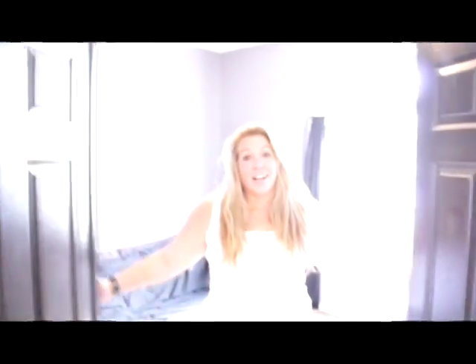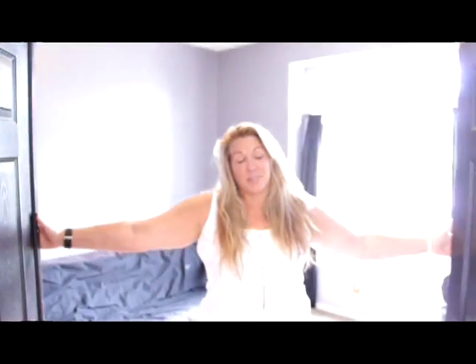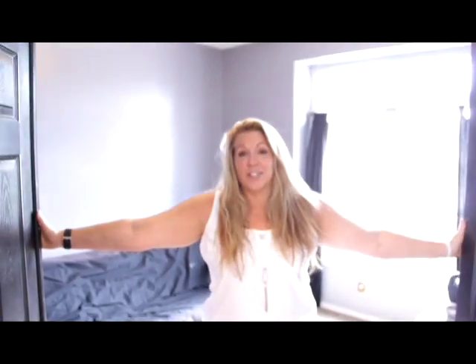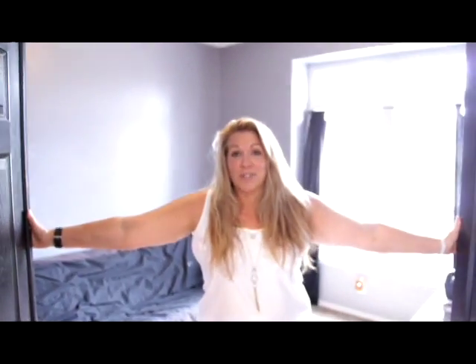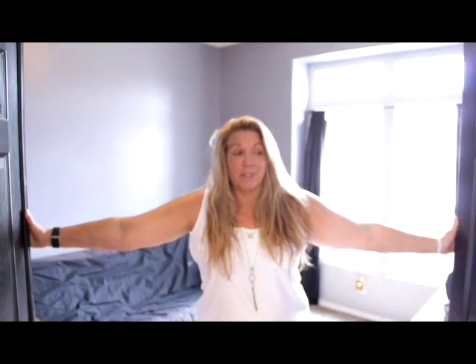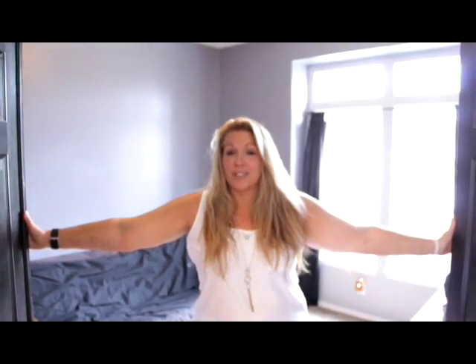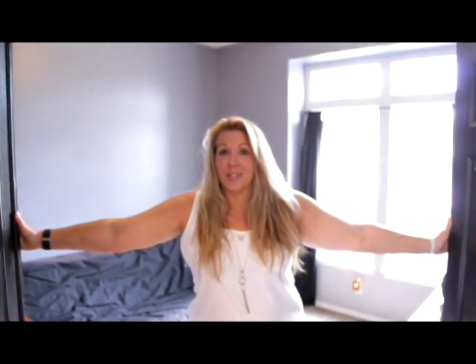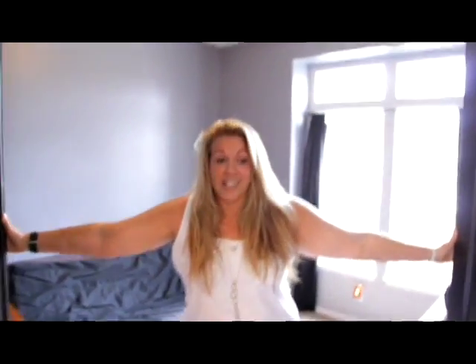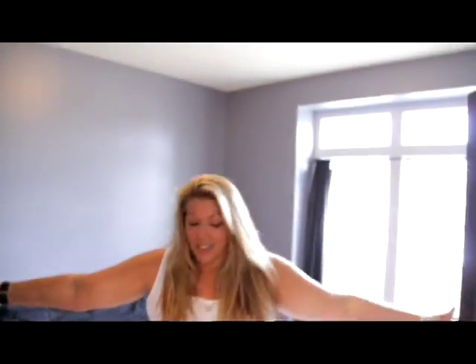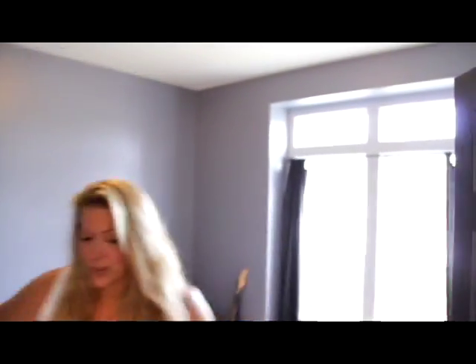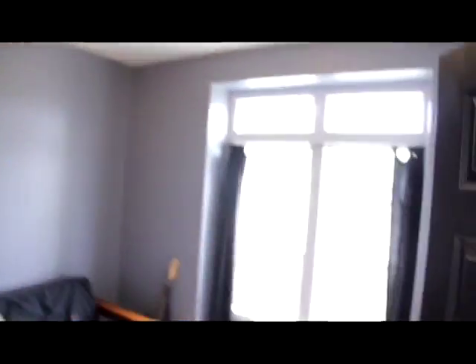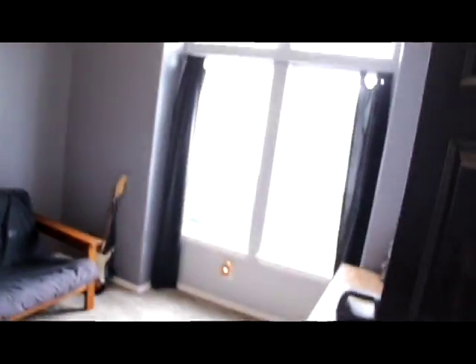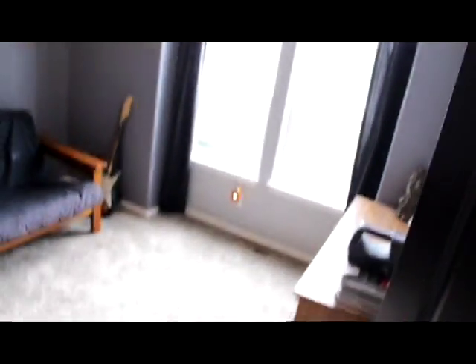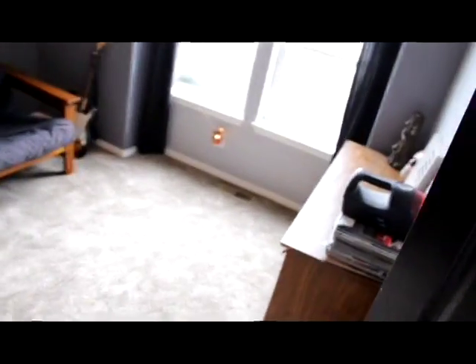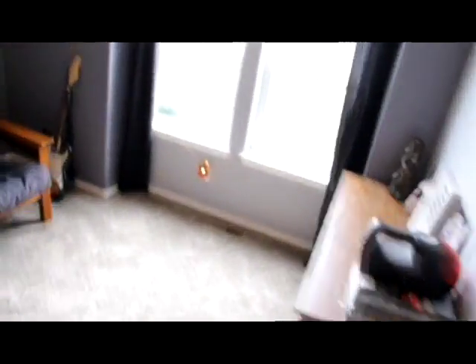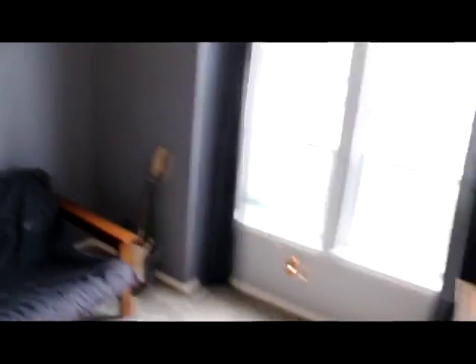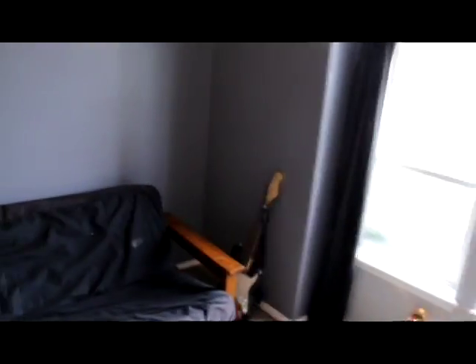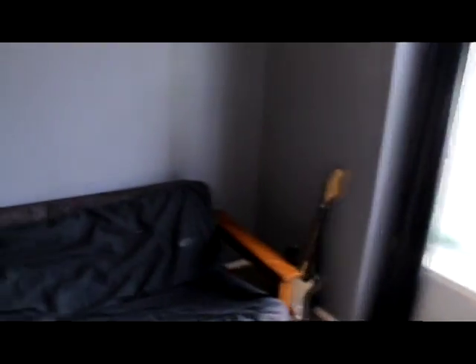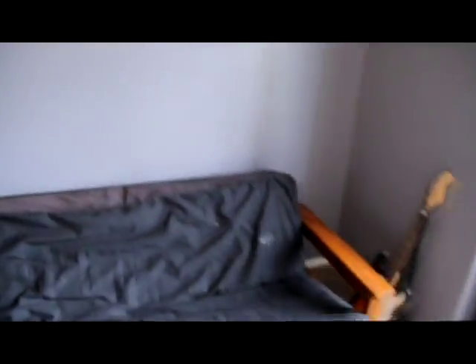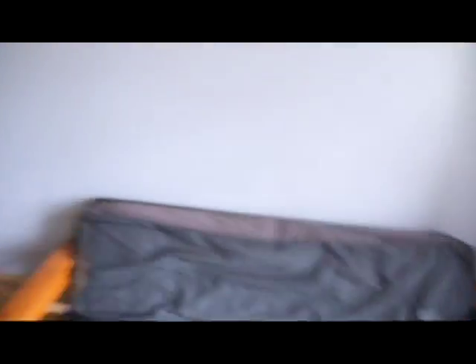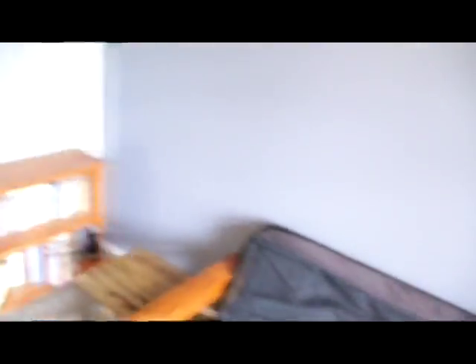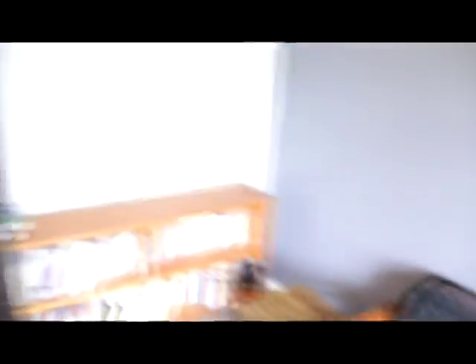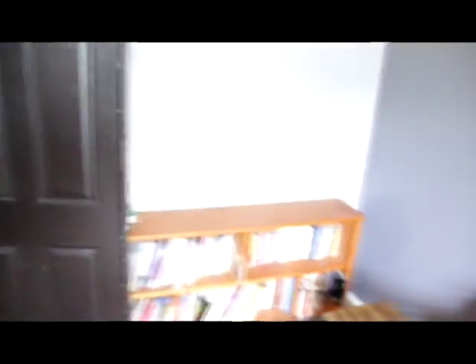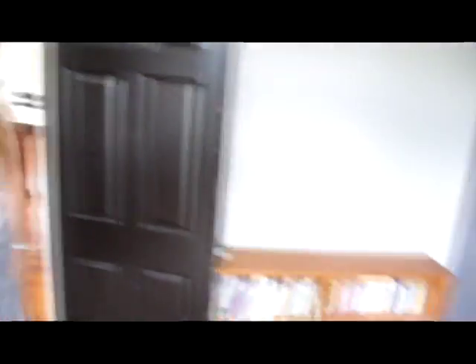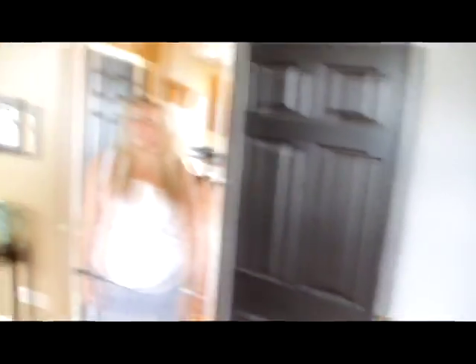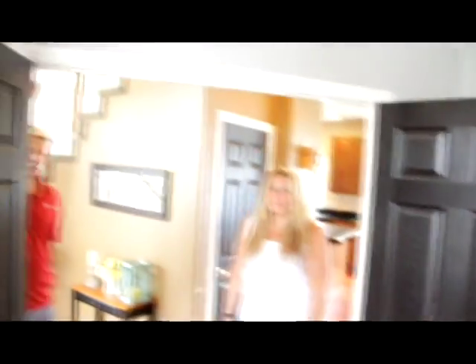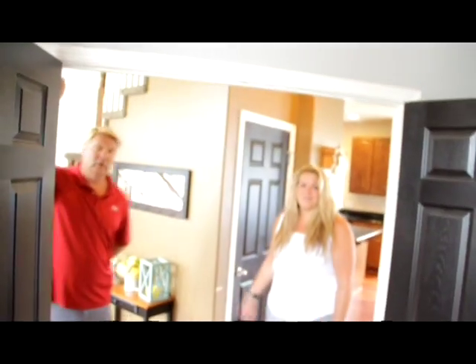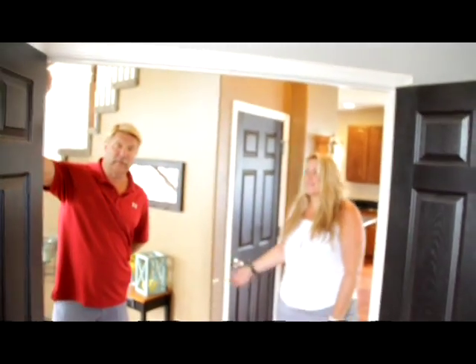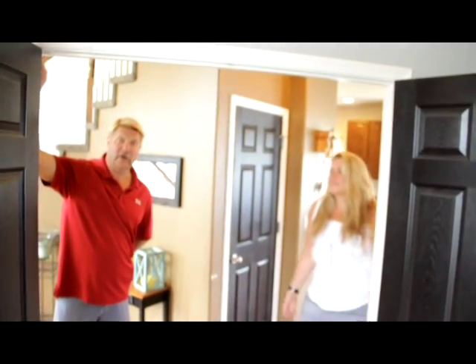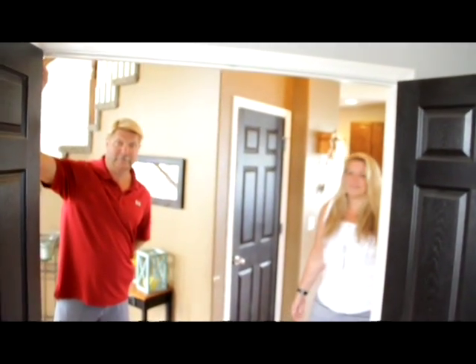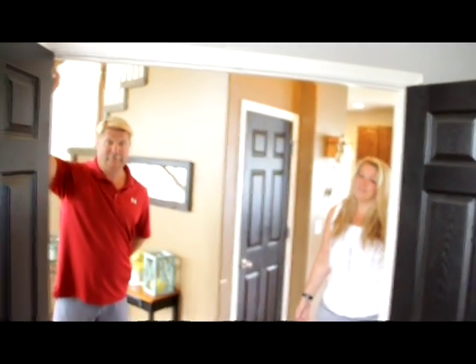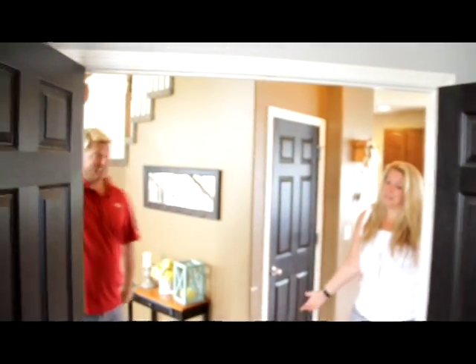I forgot to mention there's an office on the main floor — there's a lot going on in this house. This is a great space for someone who works from home, or just wants an extra reading area, a library, or maybe even a guest room. Or maybe you play guitar.